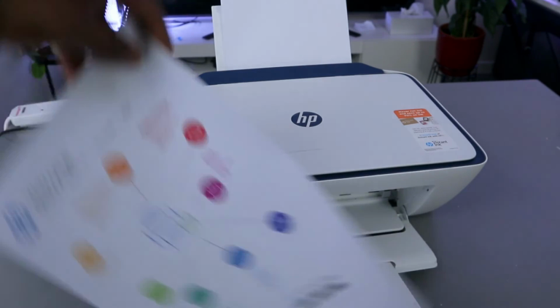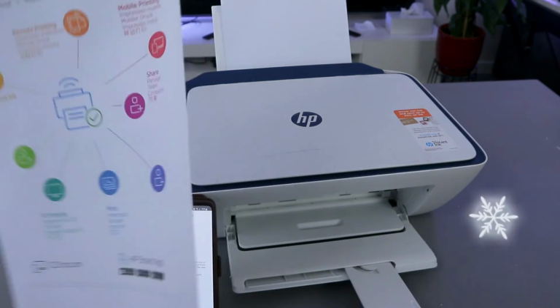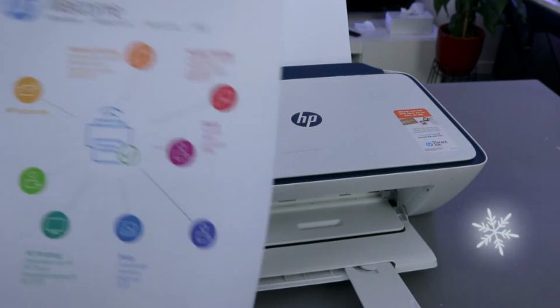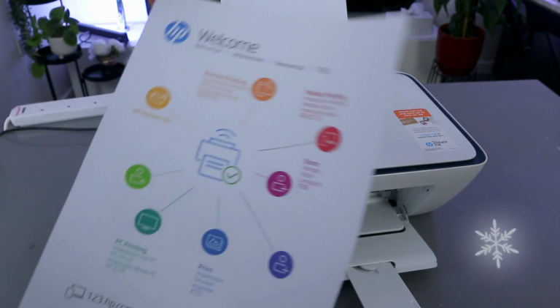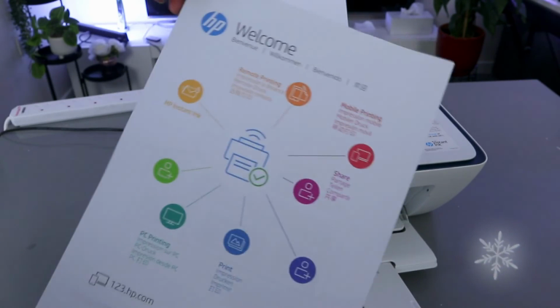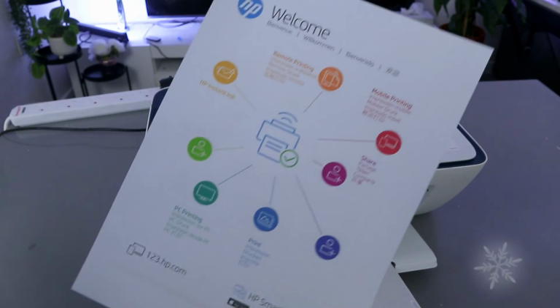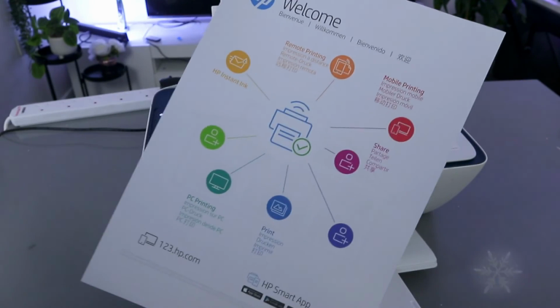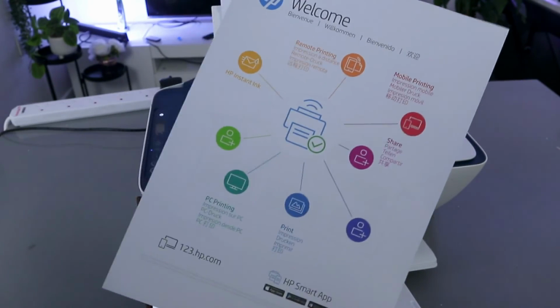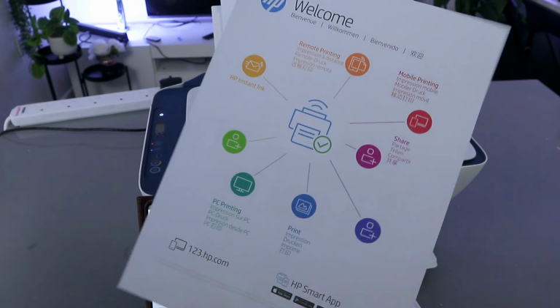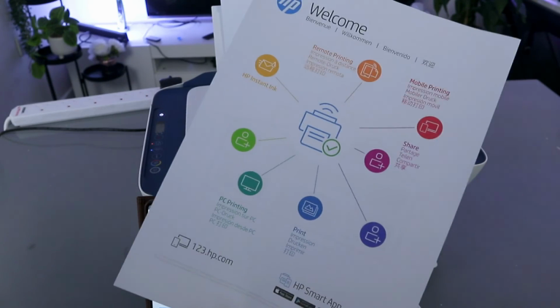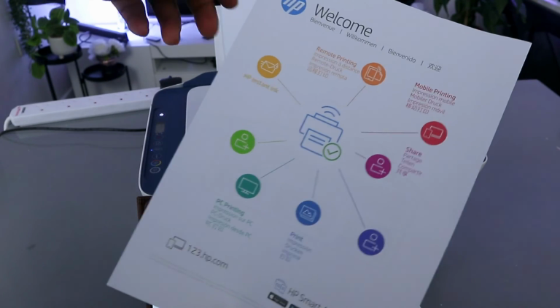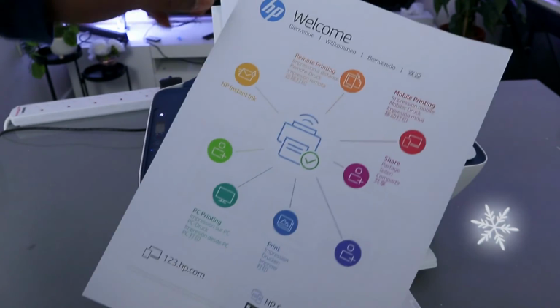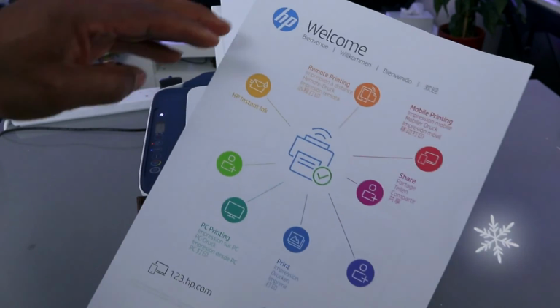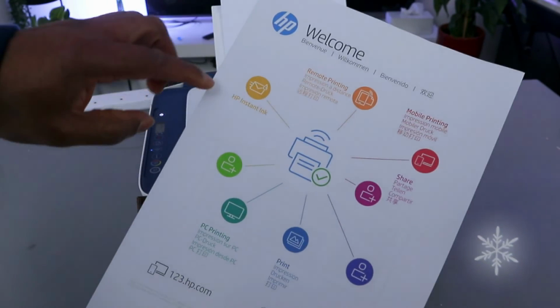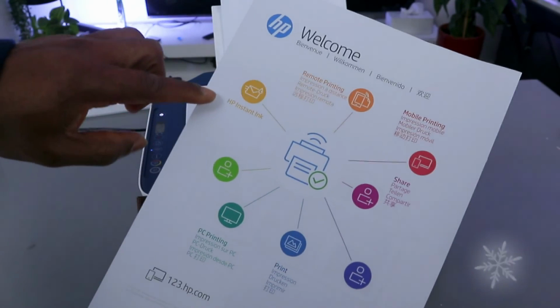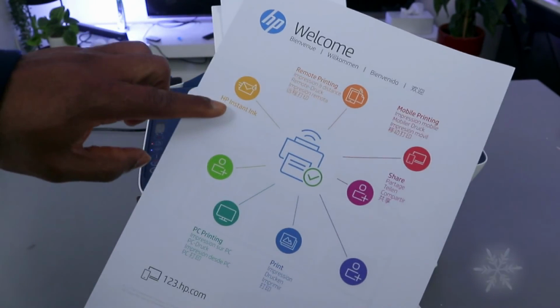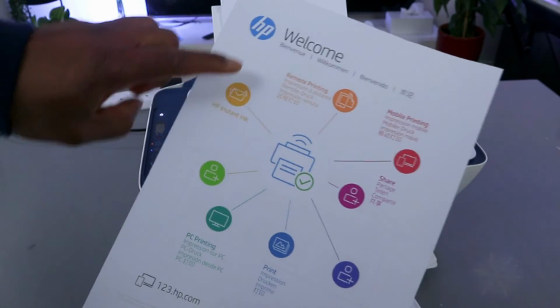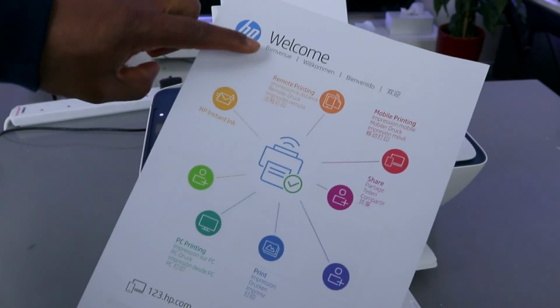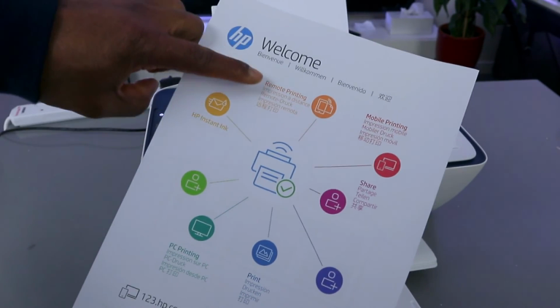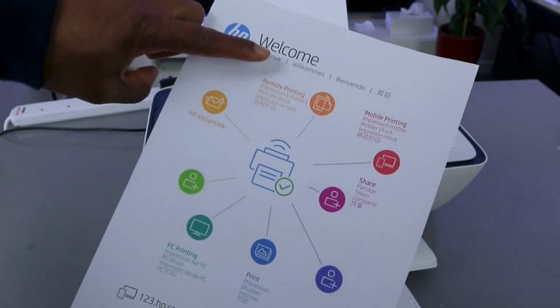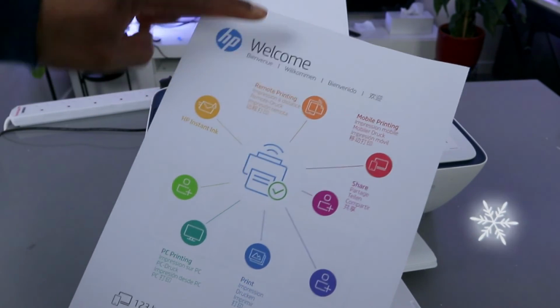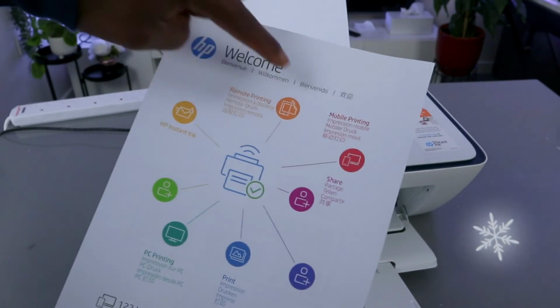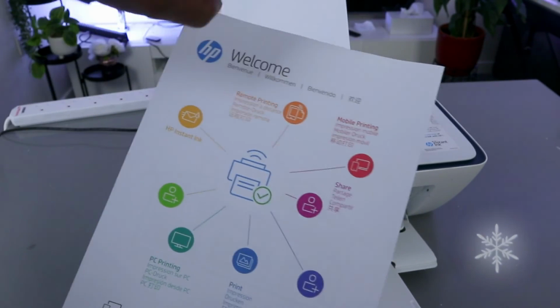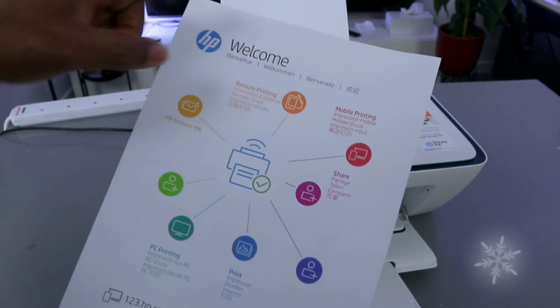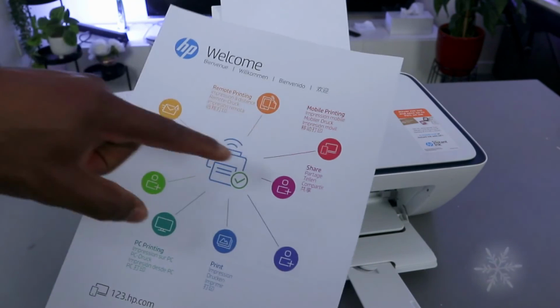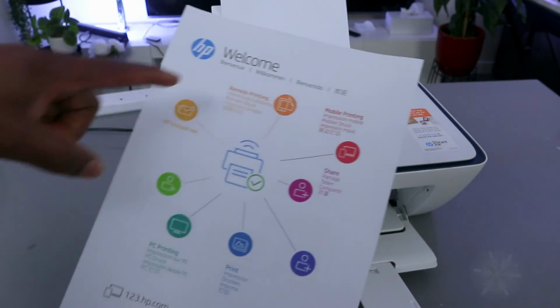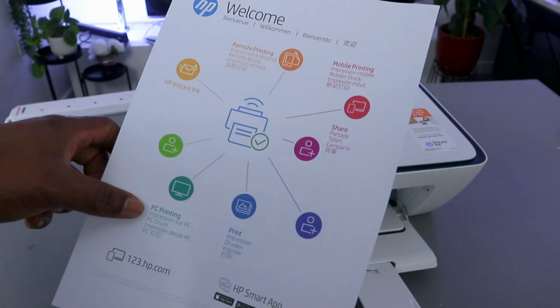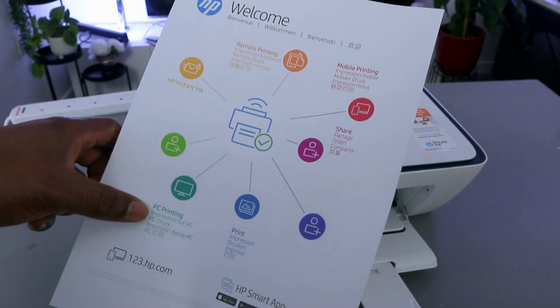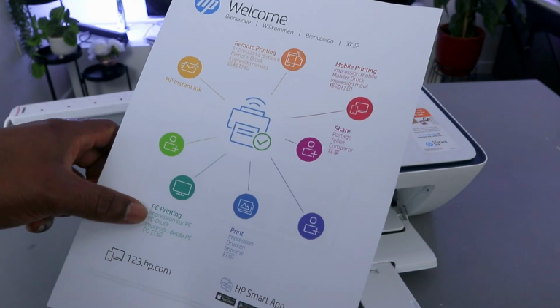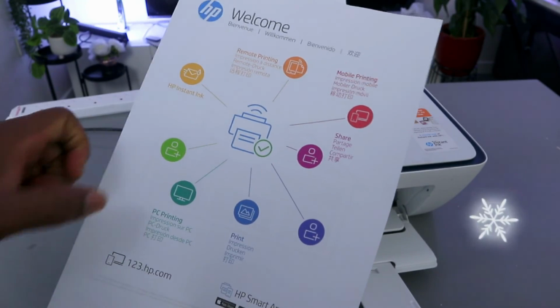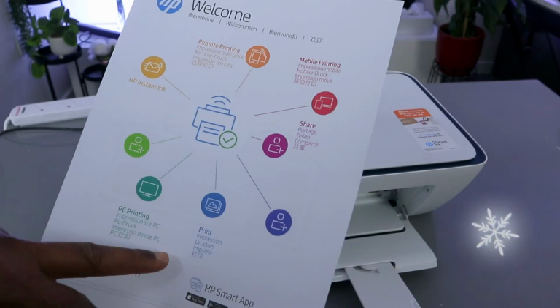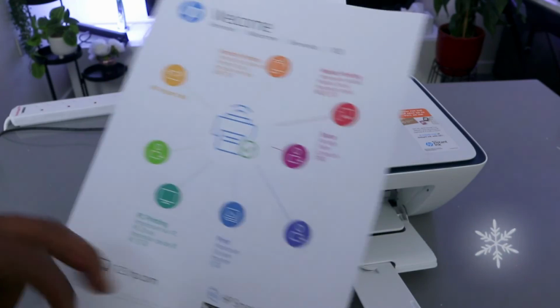This is to show you the things you can do: HP Instant Ink, remote printing, mobile printing, share, and PC printing.